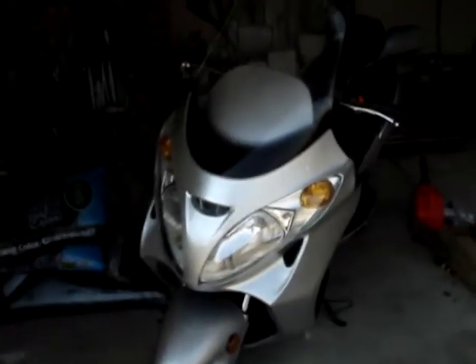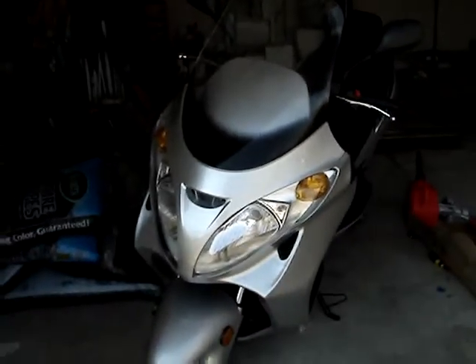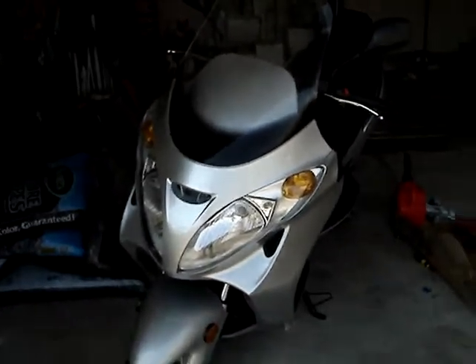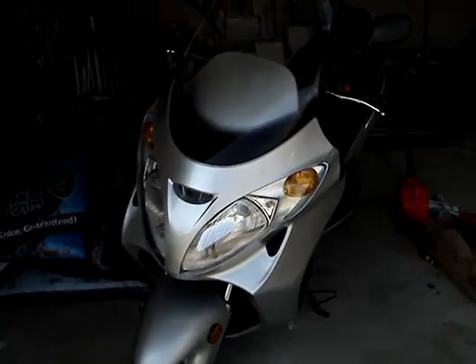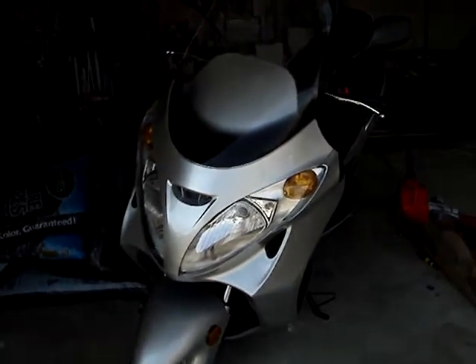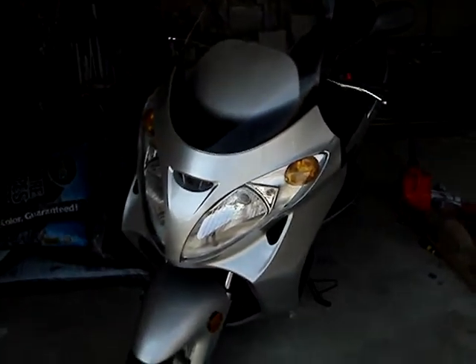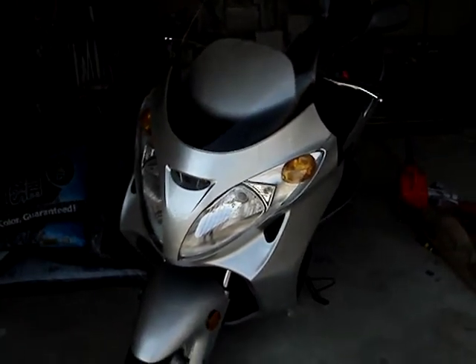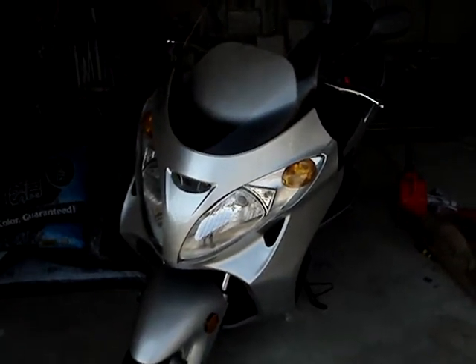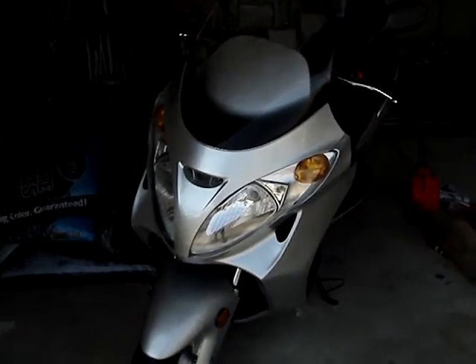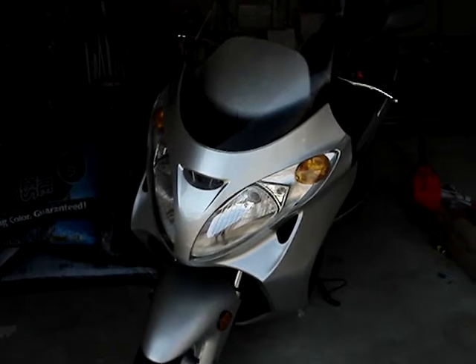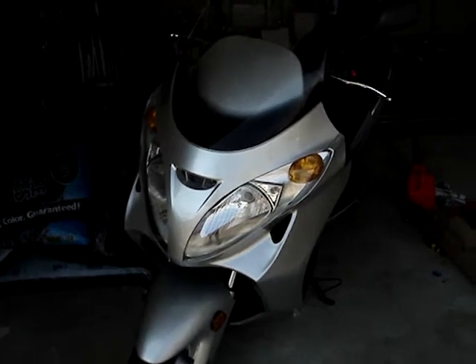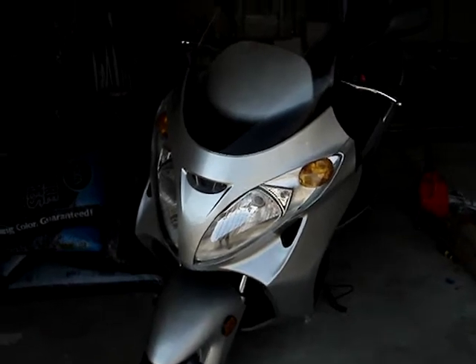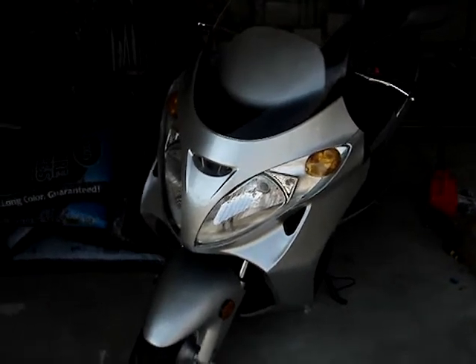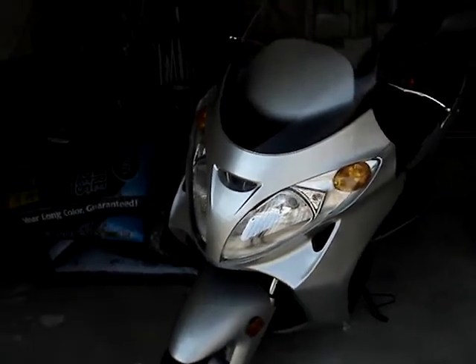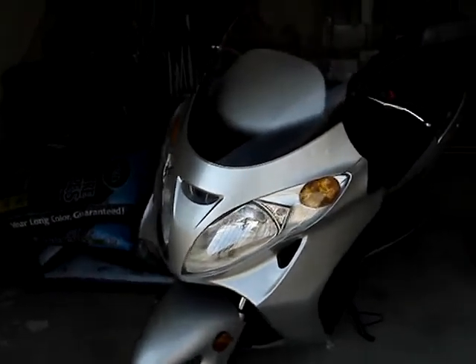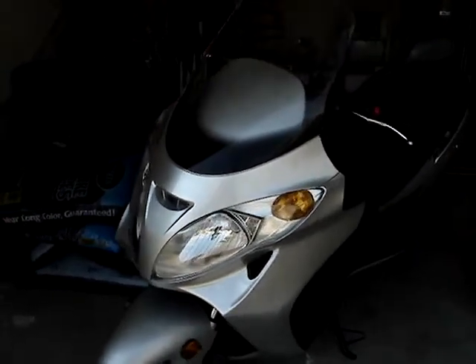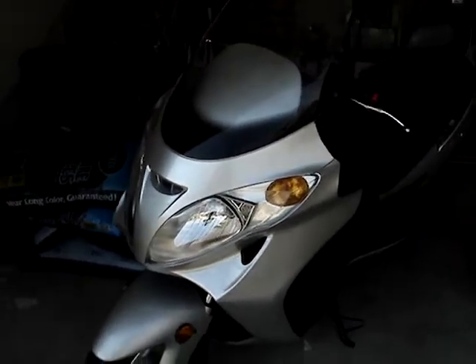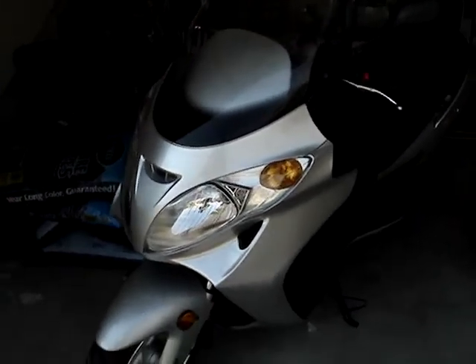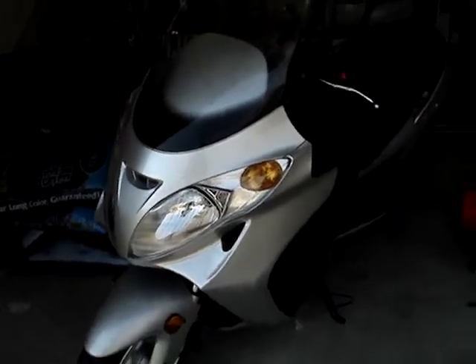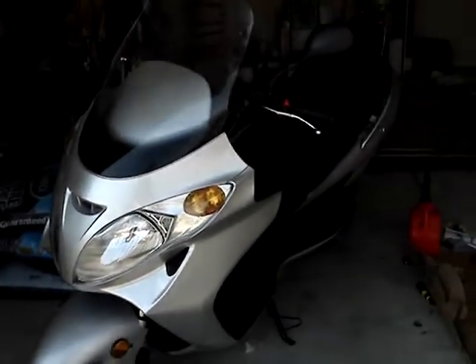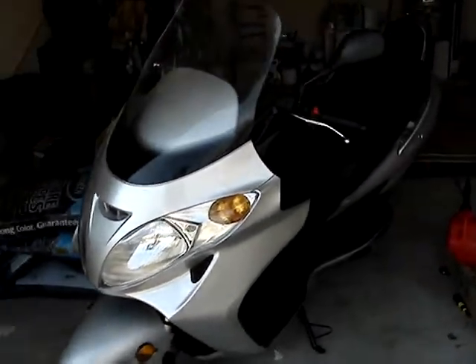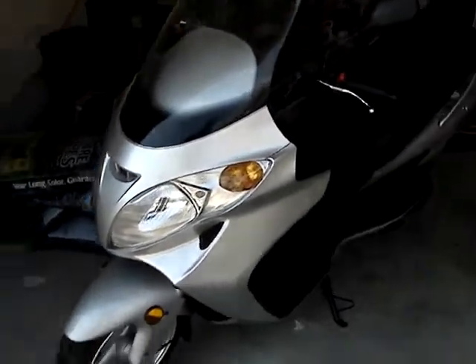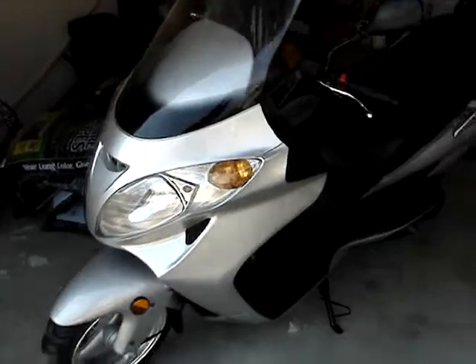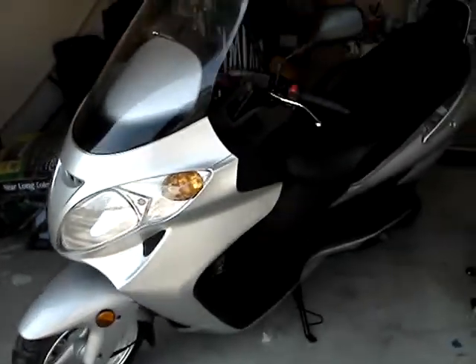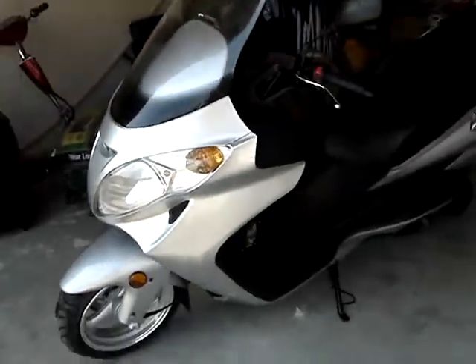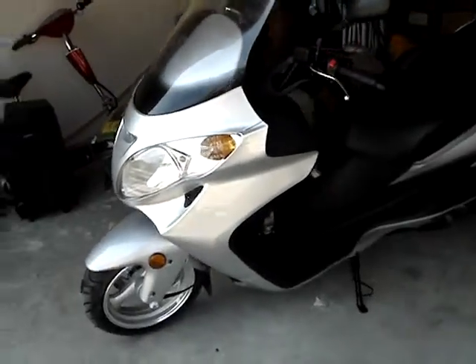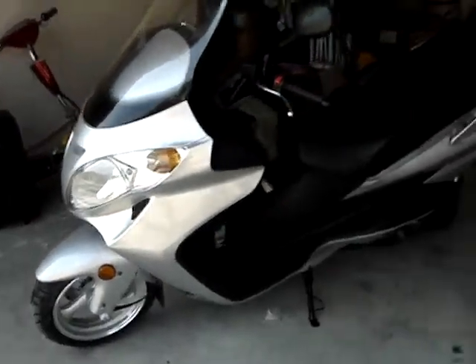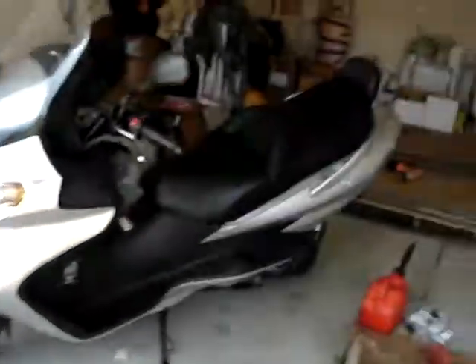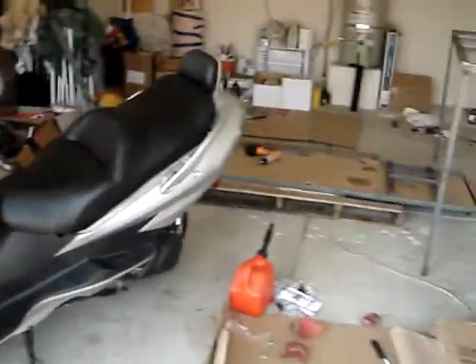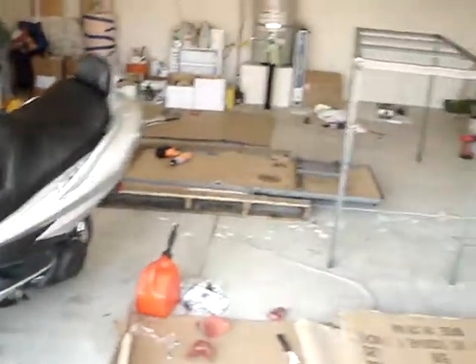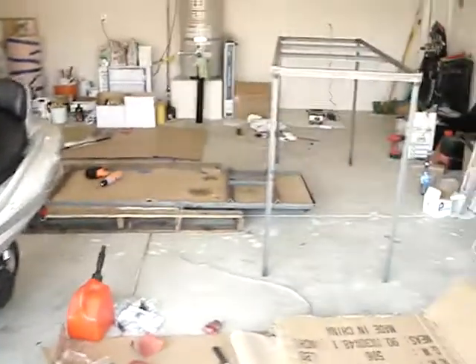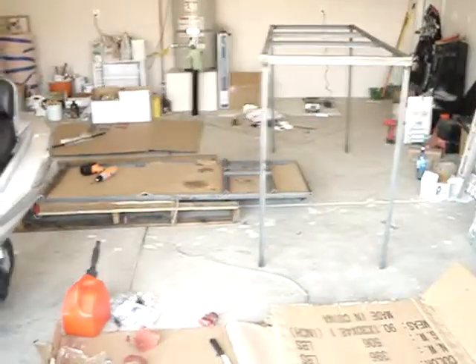Alright, this is the first video of — how cool is this — it's a 260. Just came in today, just unwrapped it. There's all the stuff right there.